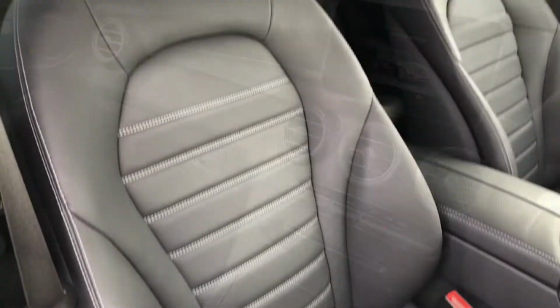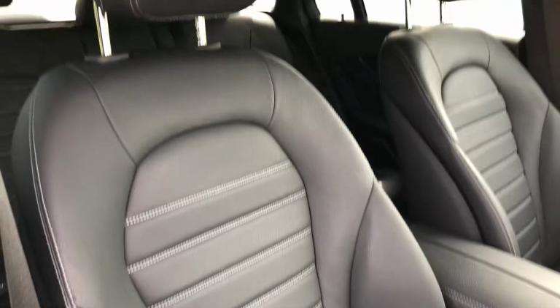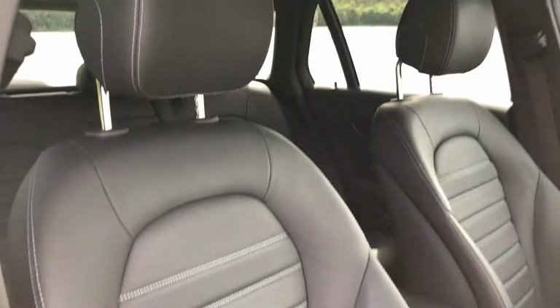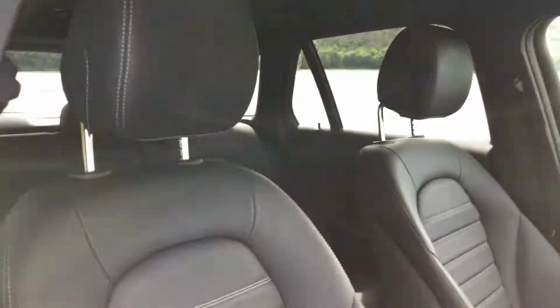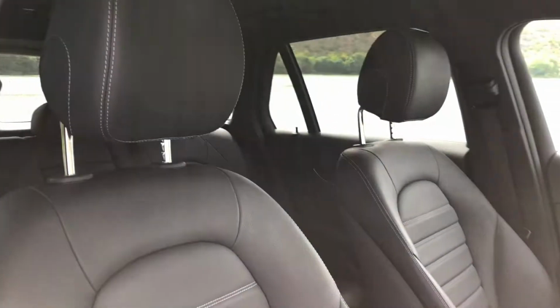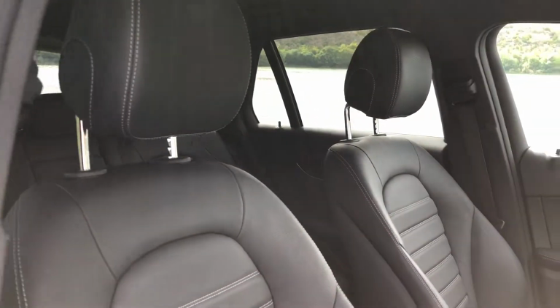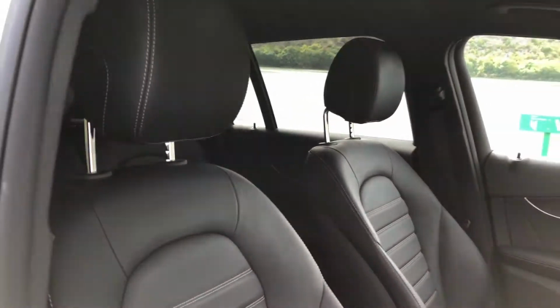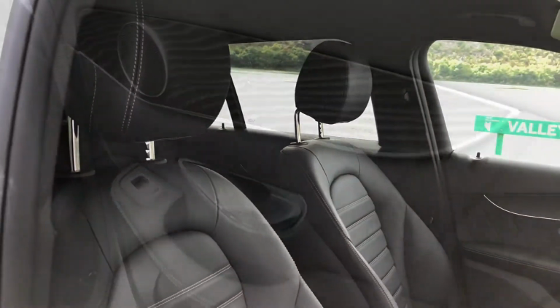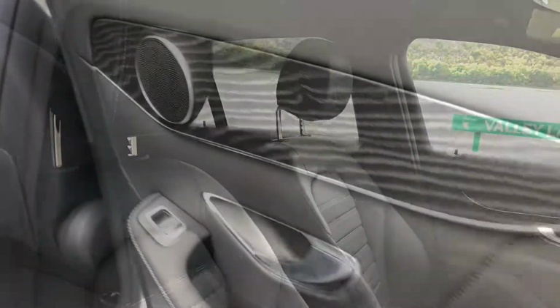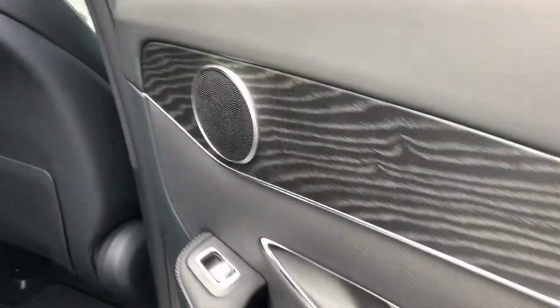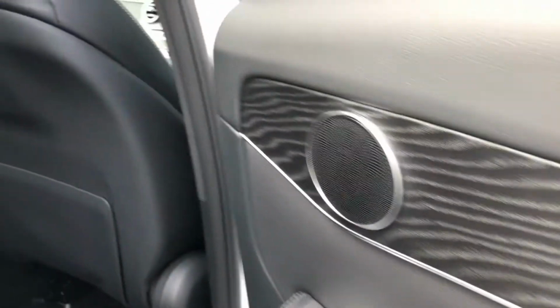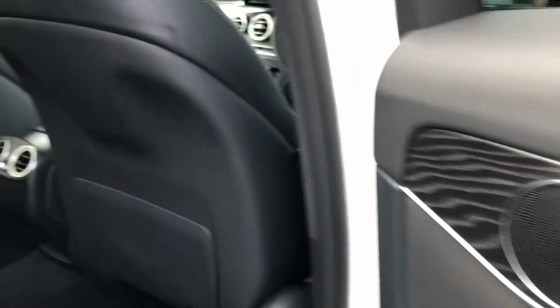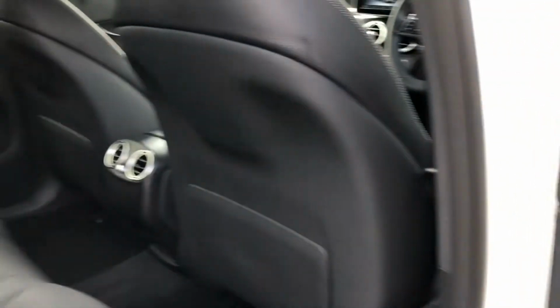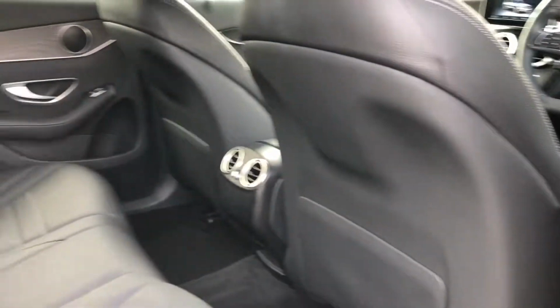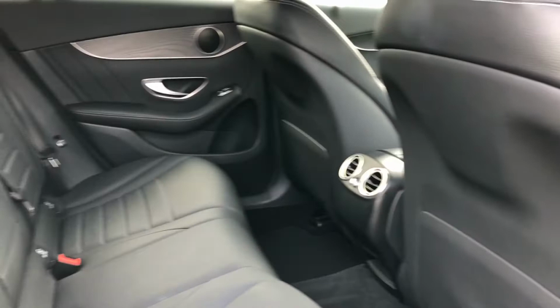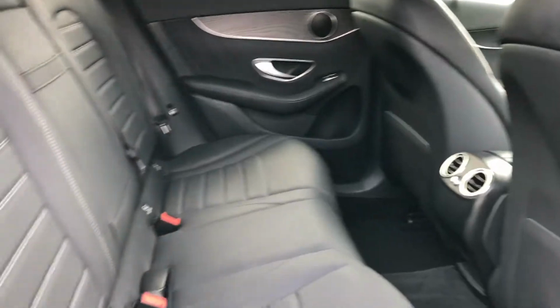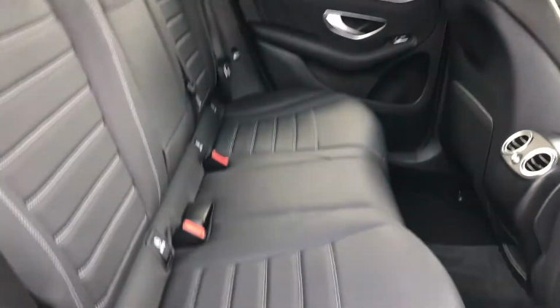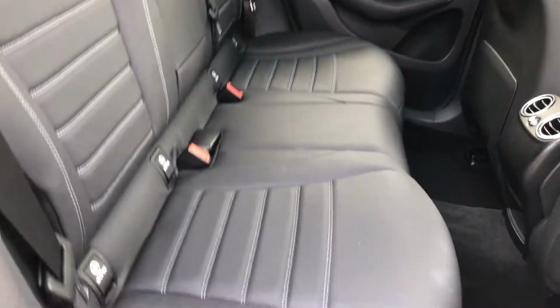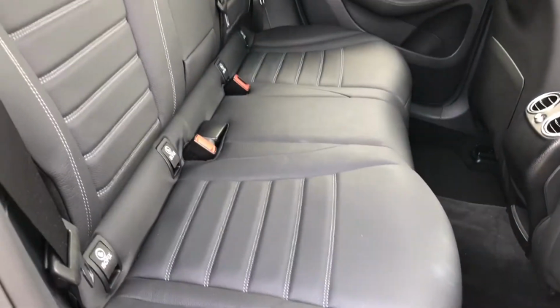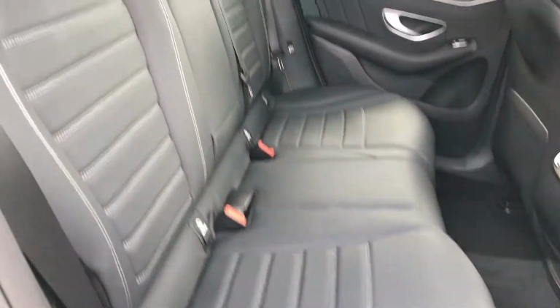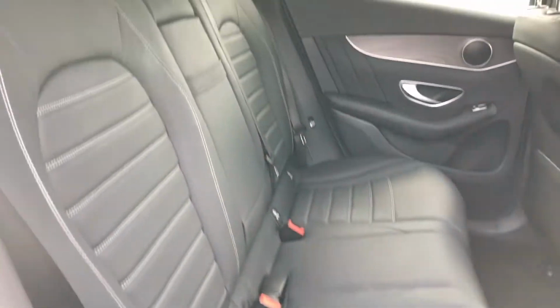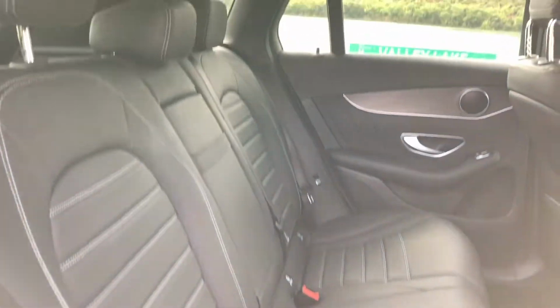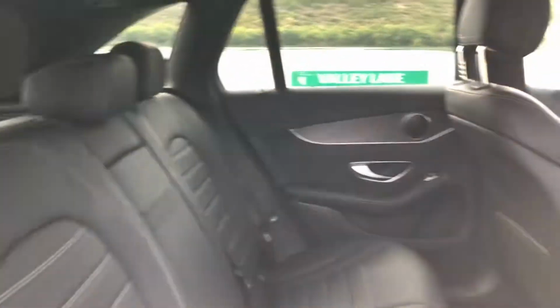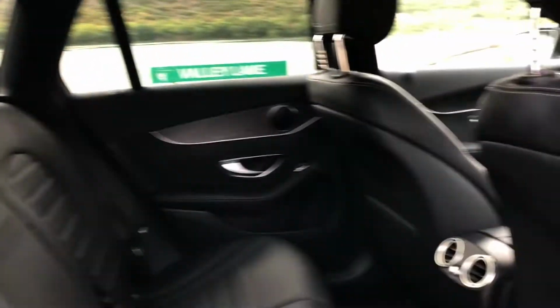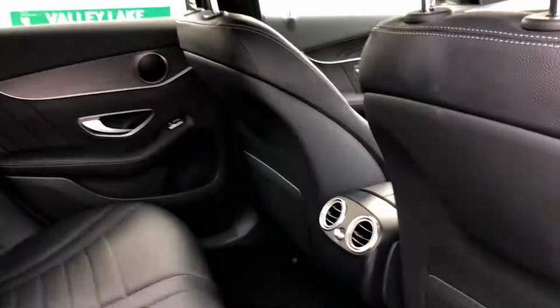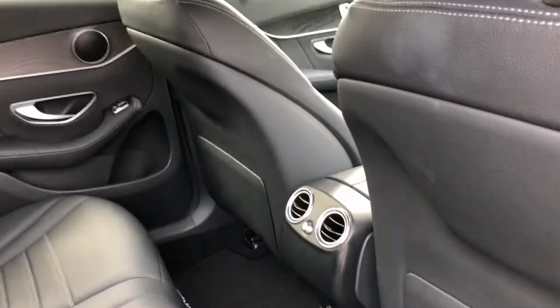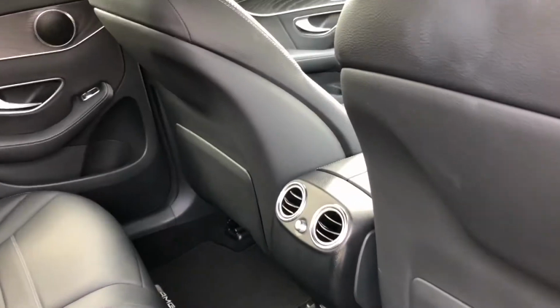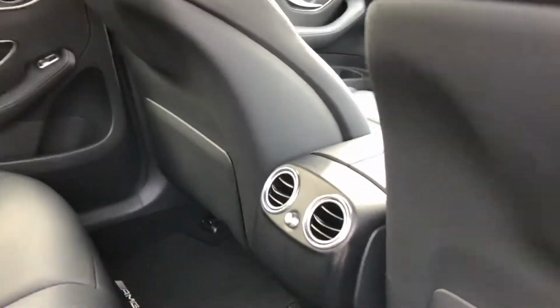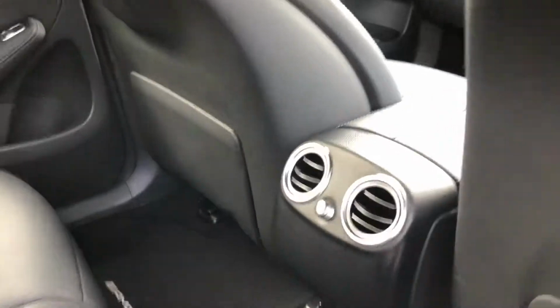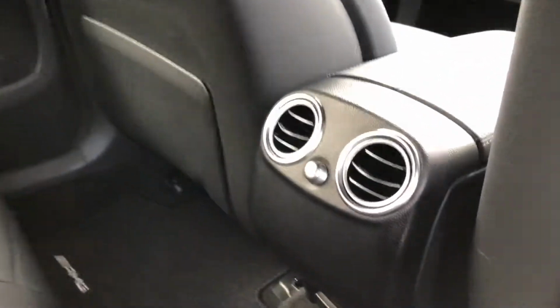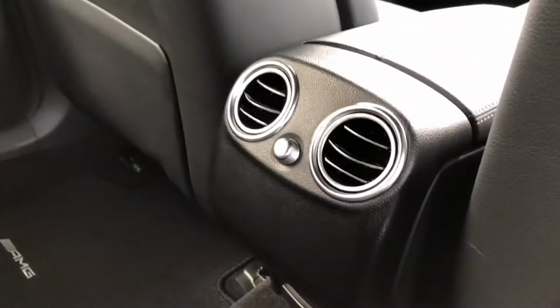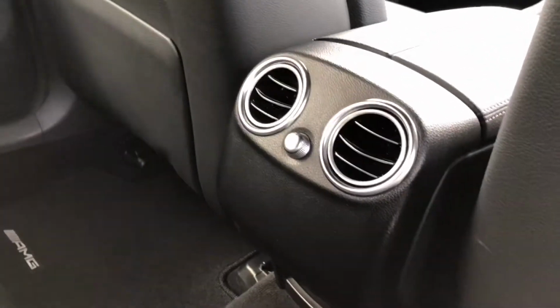This particular GLC 250 has full black leather upholstery. Heading into the back of the car, the rear seats are also finished off with the full black leather interior.